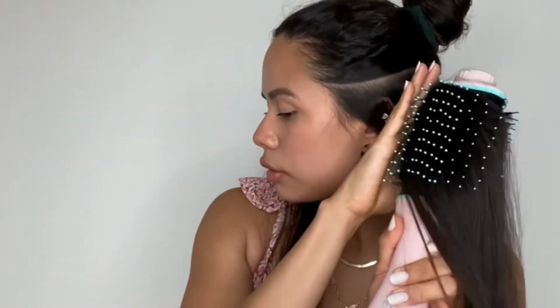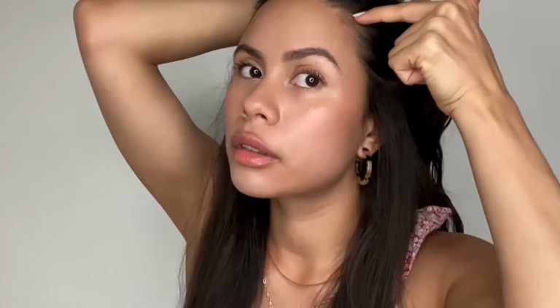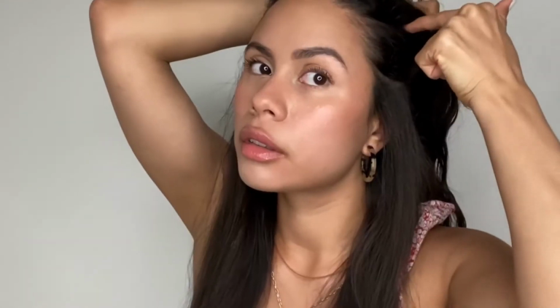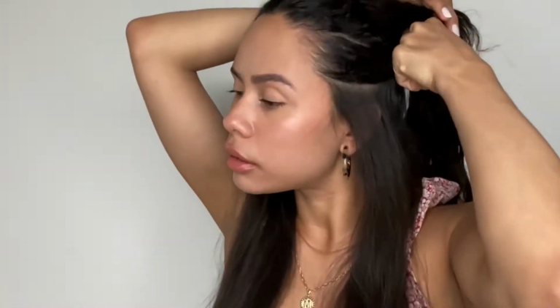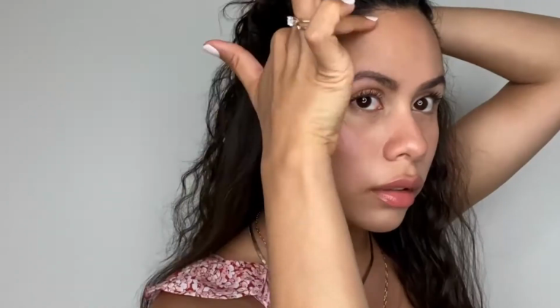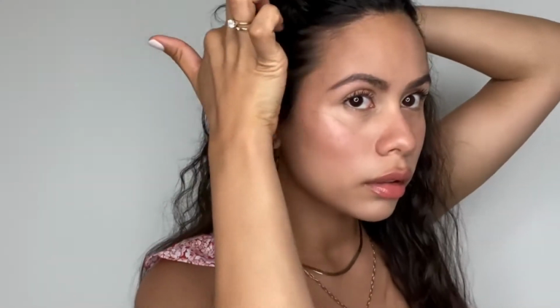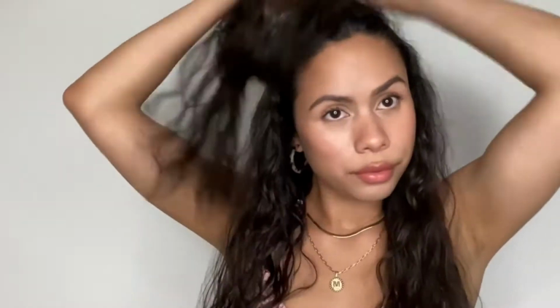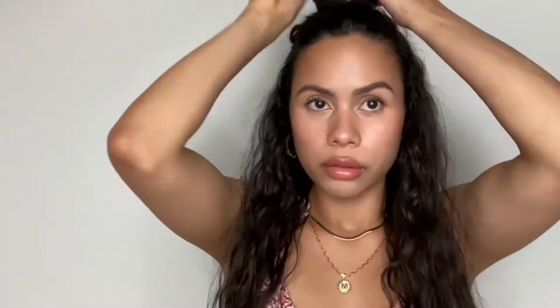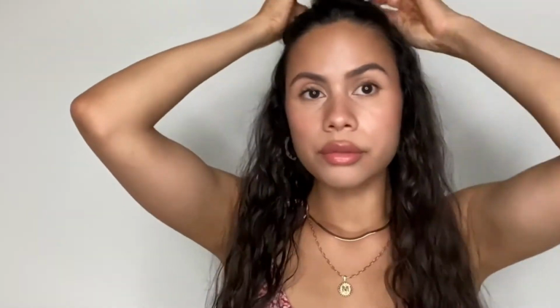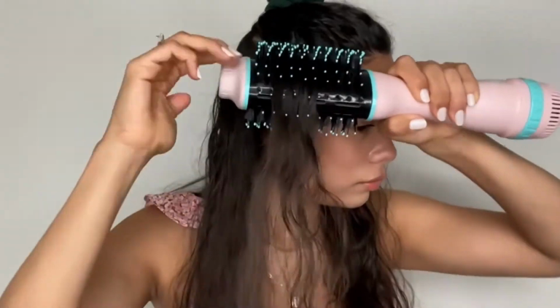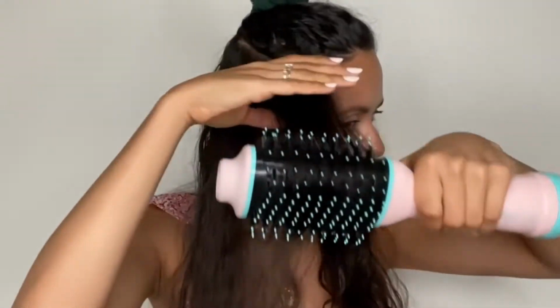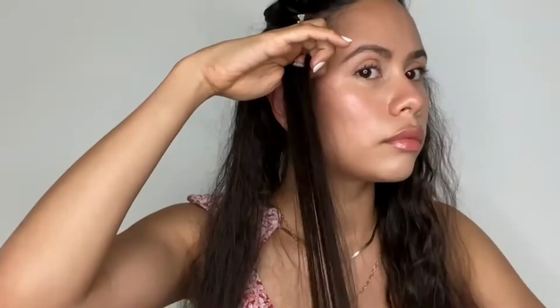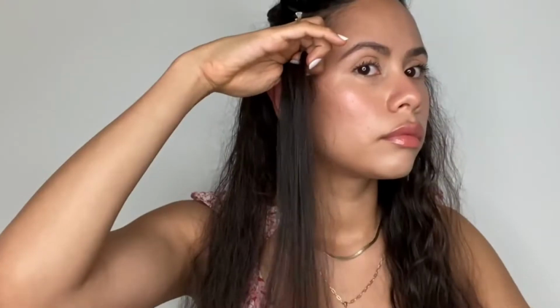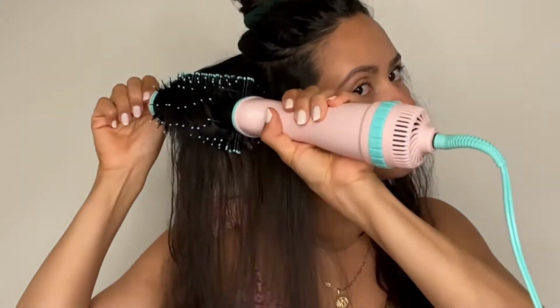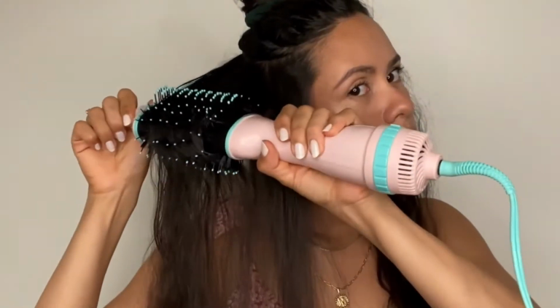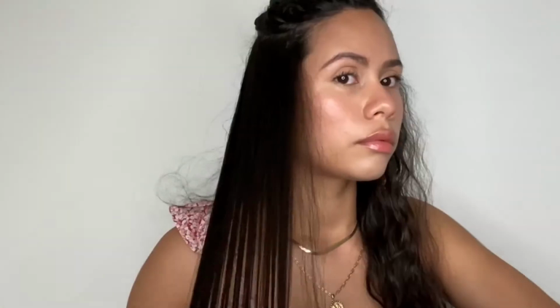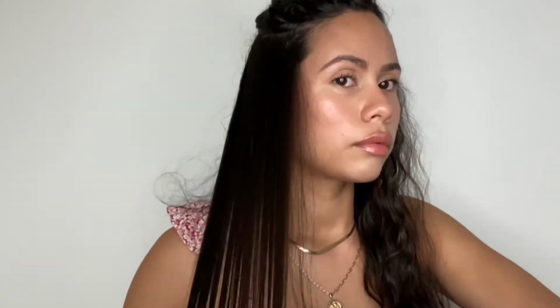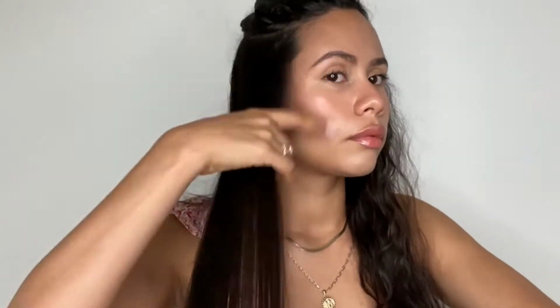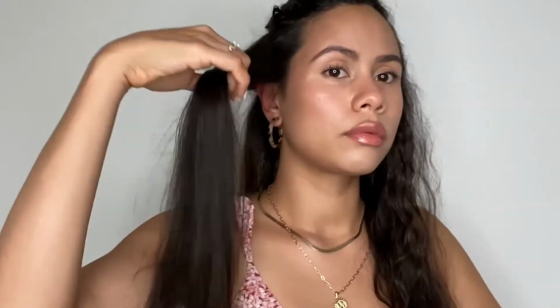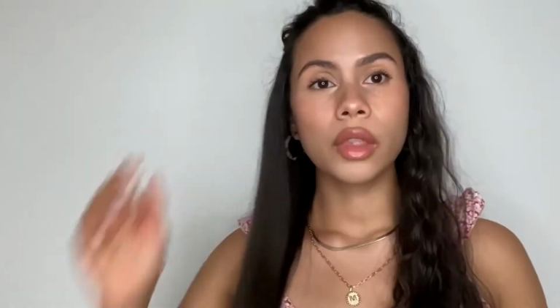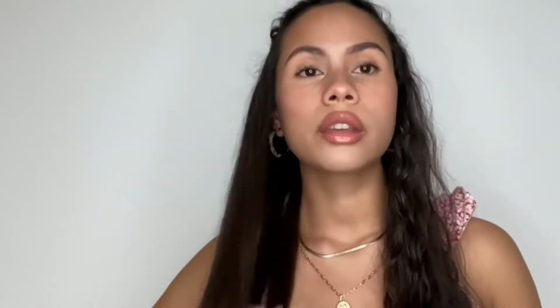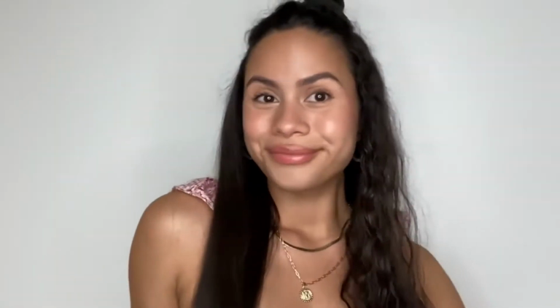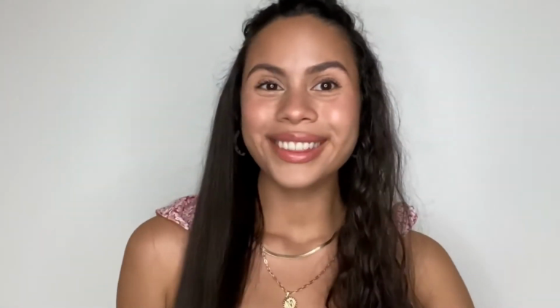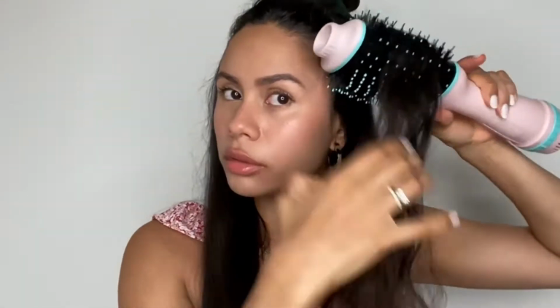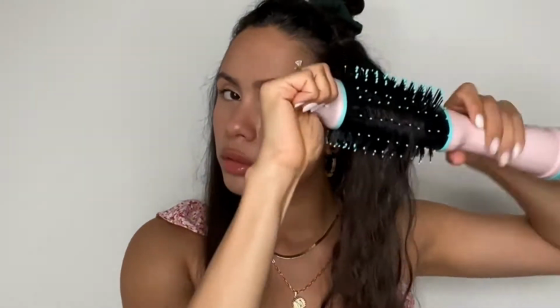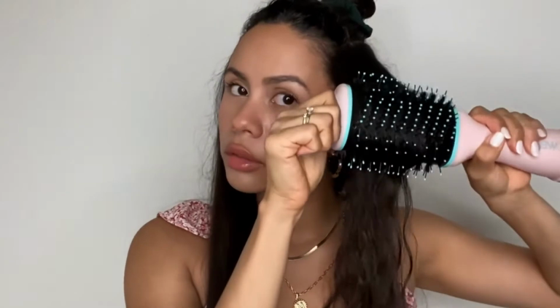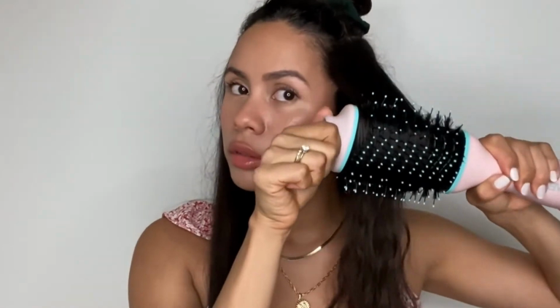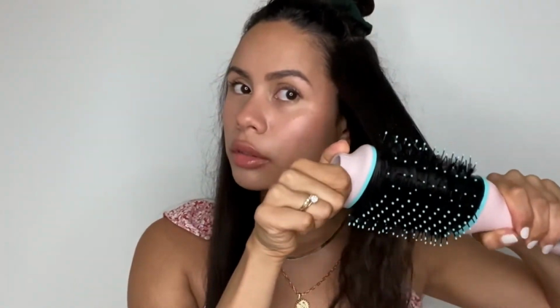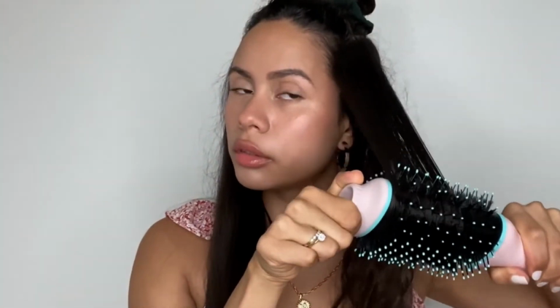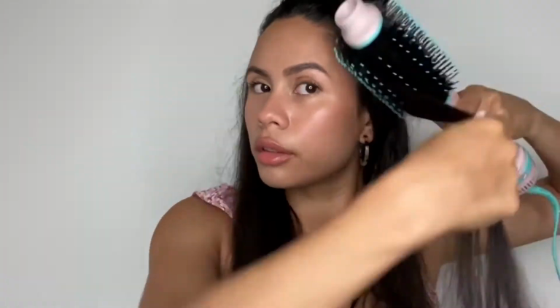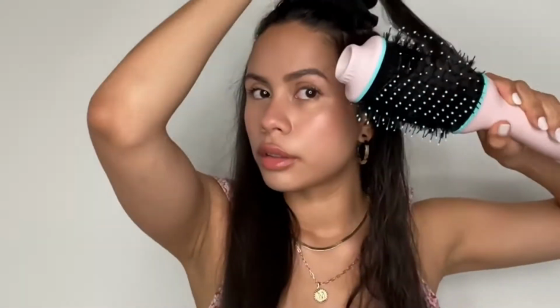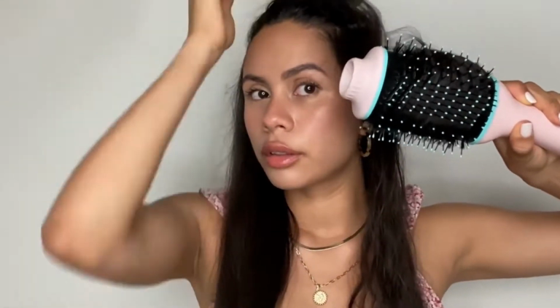When using the brush I like to twist it towards the ends to create a little bit of a curl. Normally when blow-drying my hair my arms get really tired, but this is so lightweight and it makes it super easy to get through your hair without feeling exhausted.